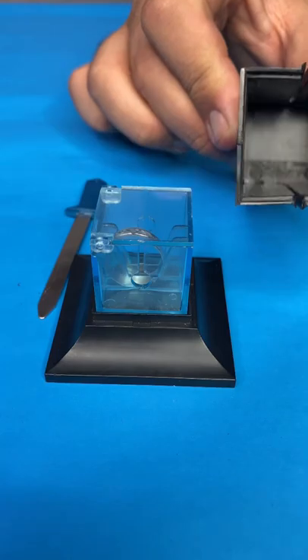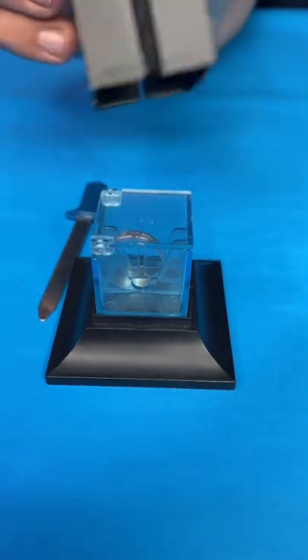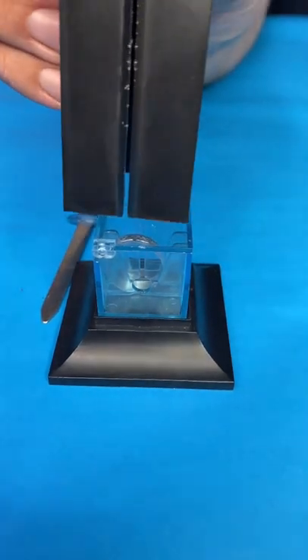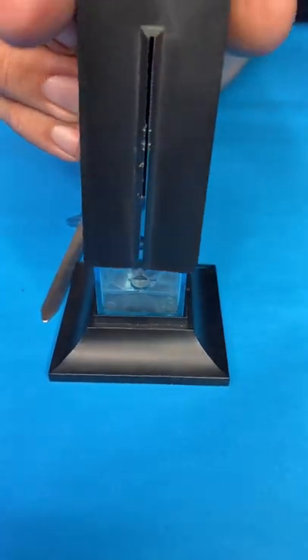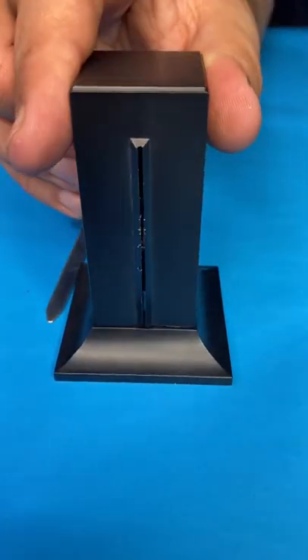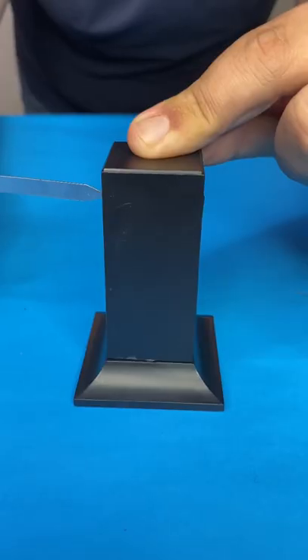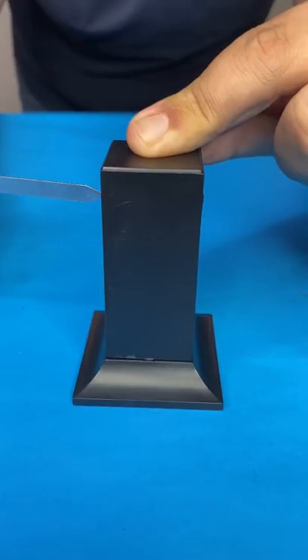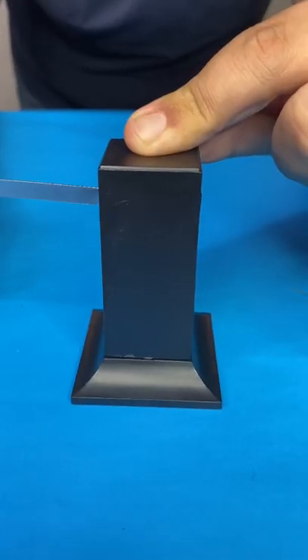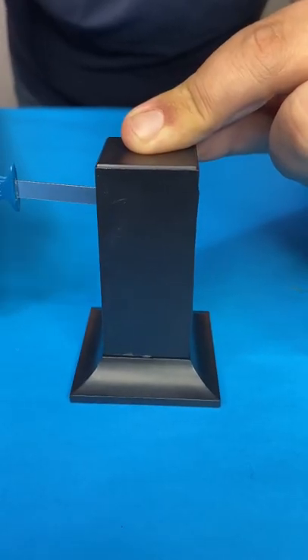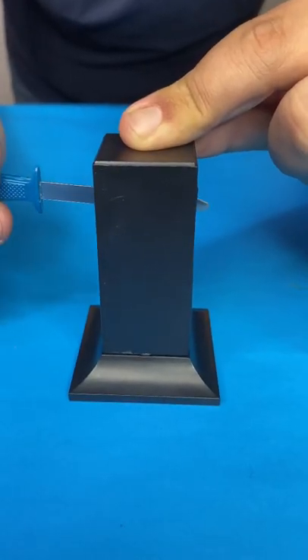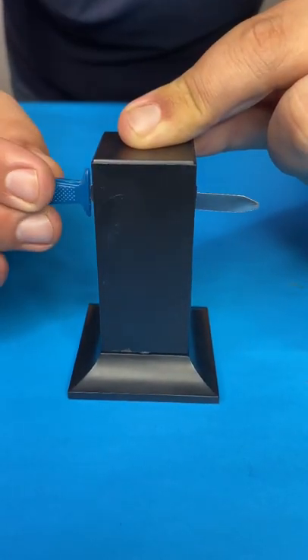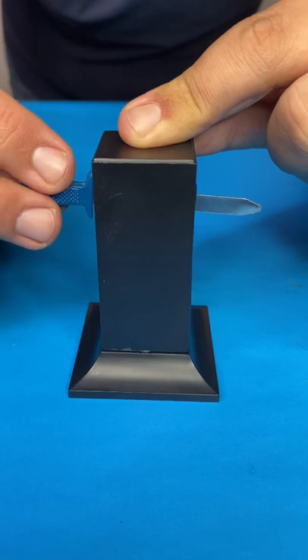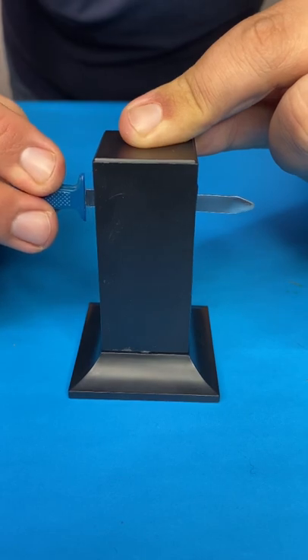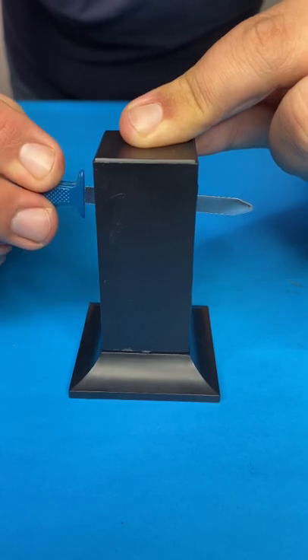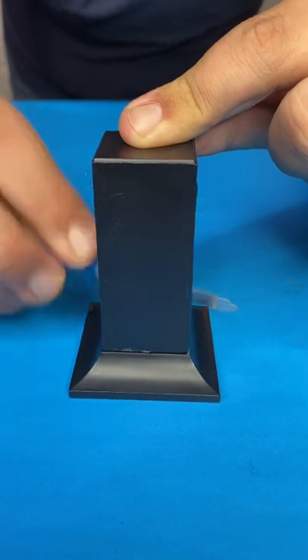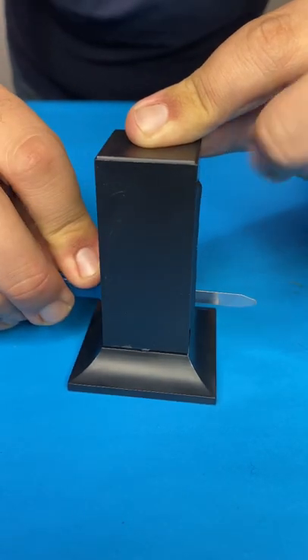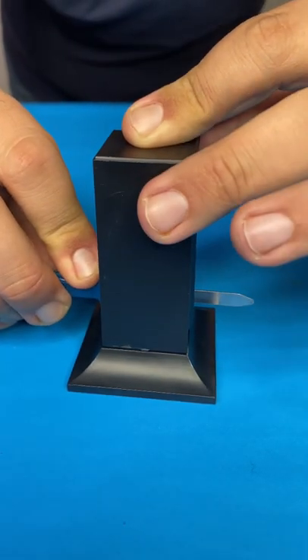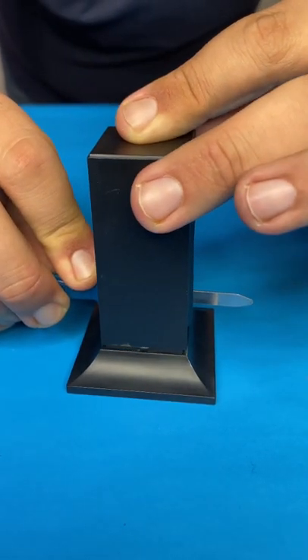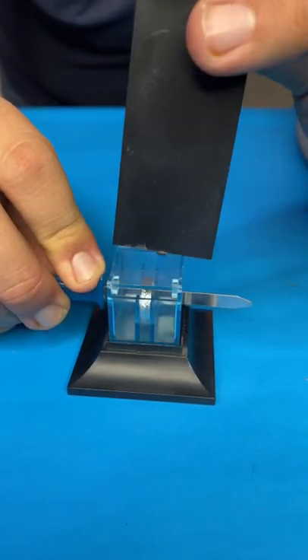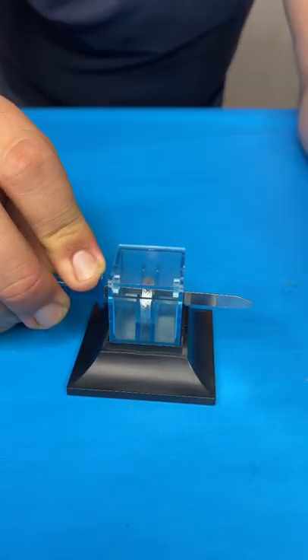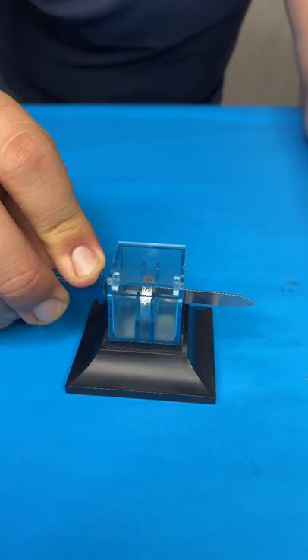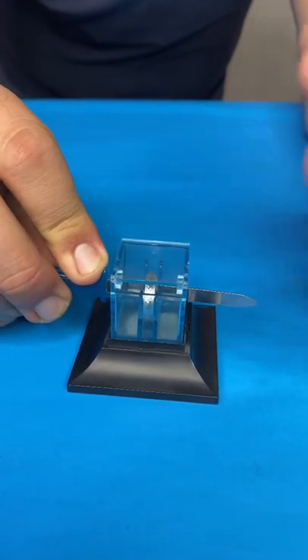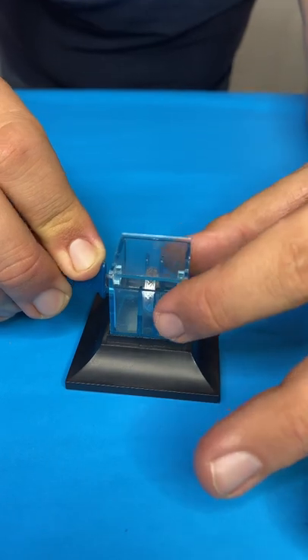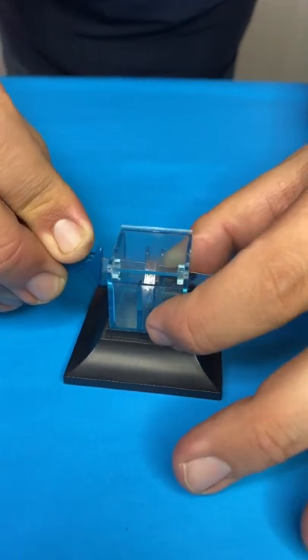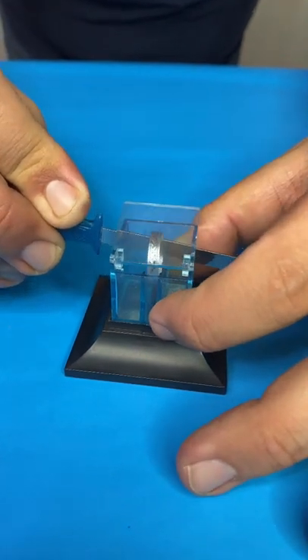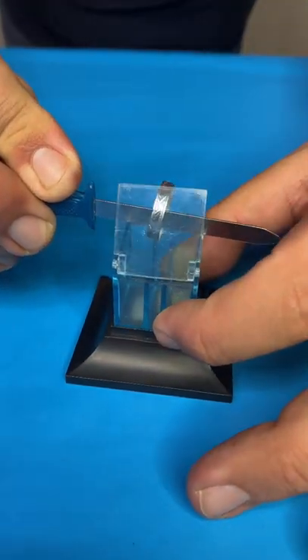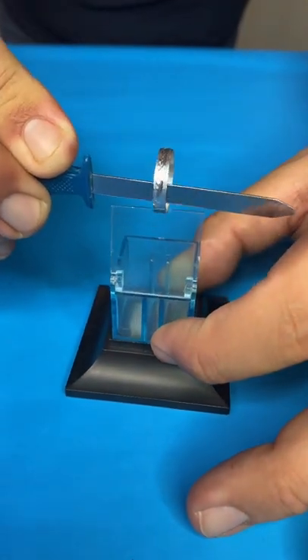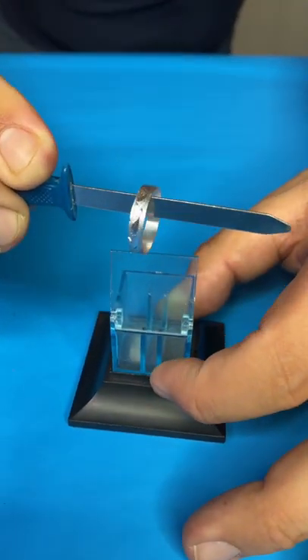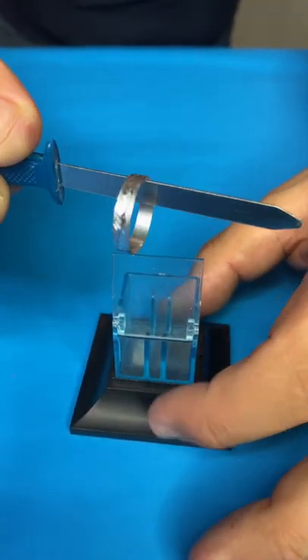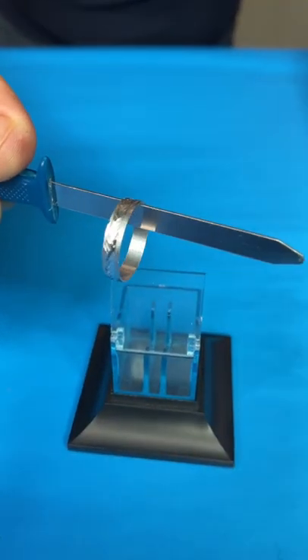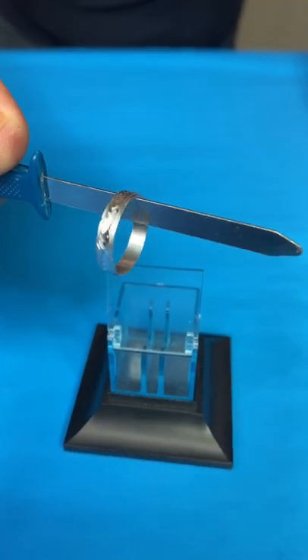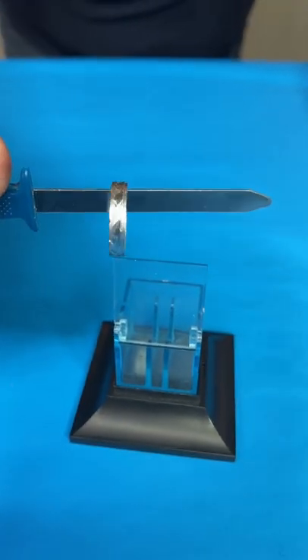Then take the little cover and put it on top. The little sword, we're gonna slide it through this slot now — look, one, two, three — and it goes right through the box and the ring. Look! Do you know how this works?